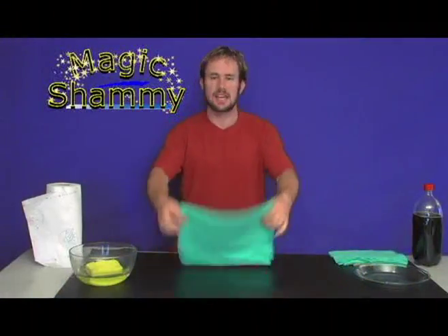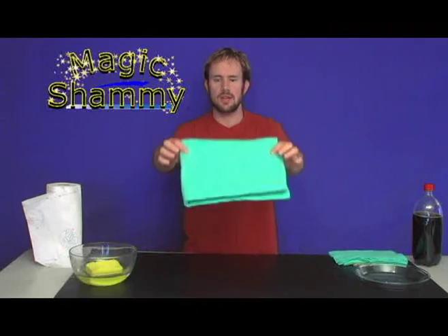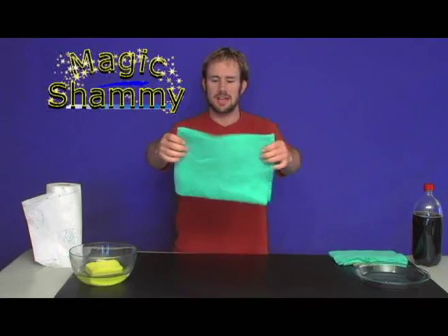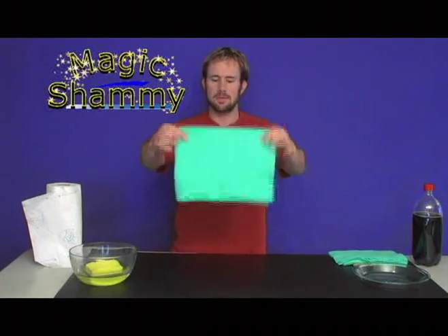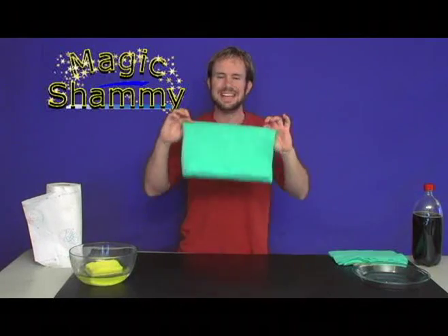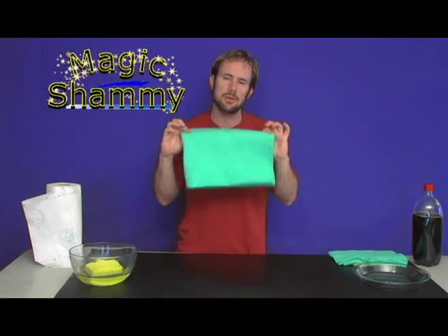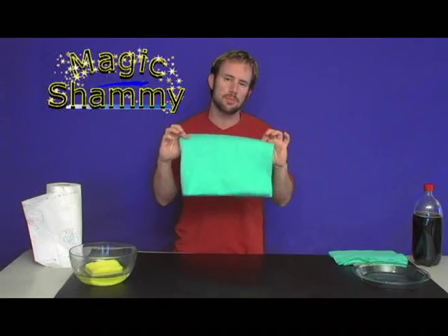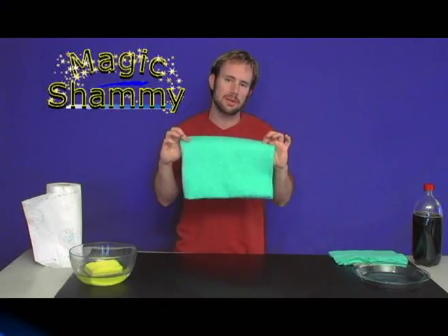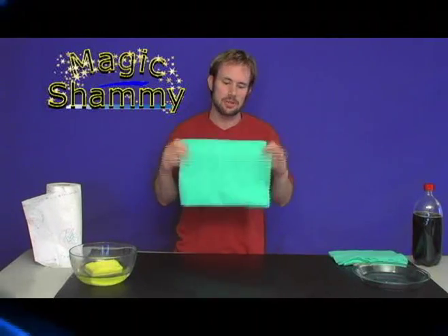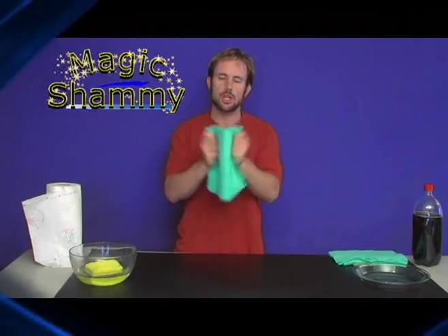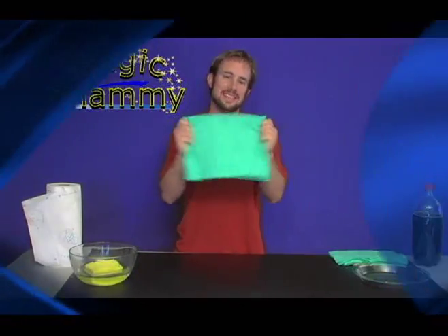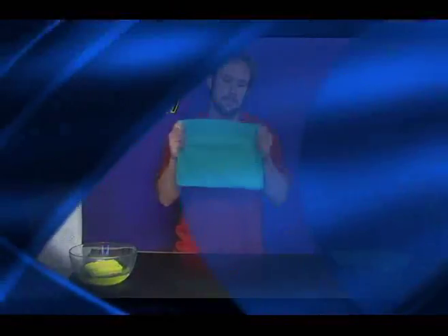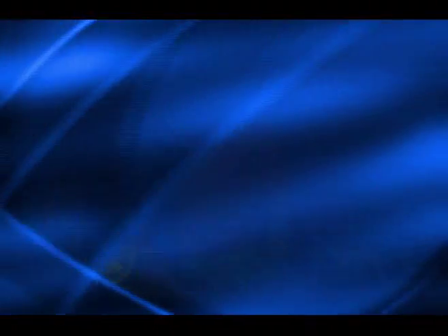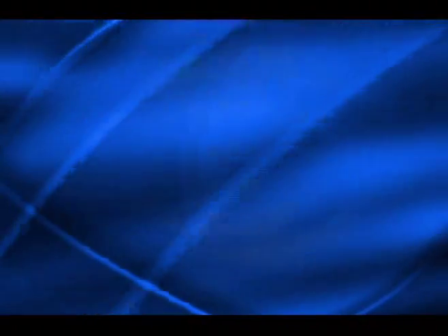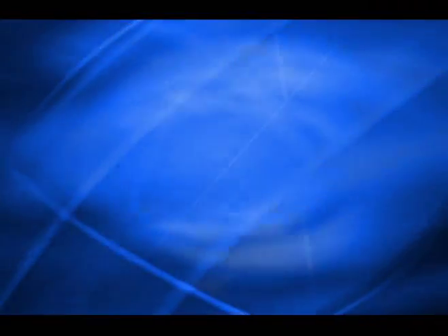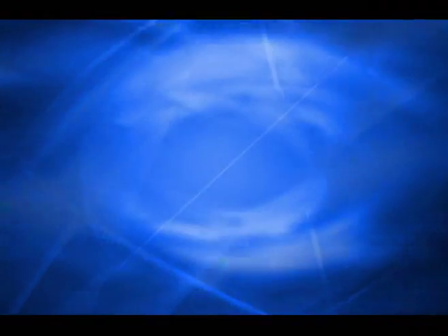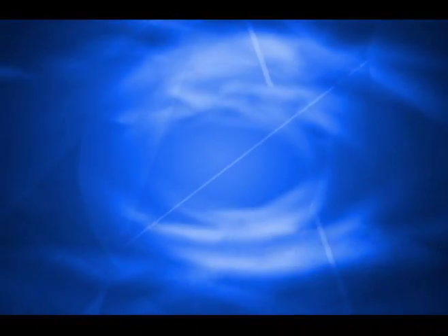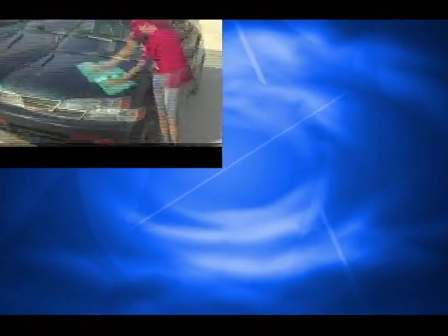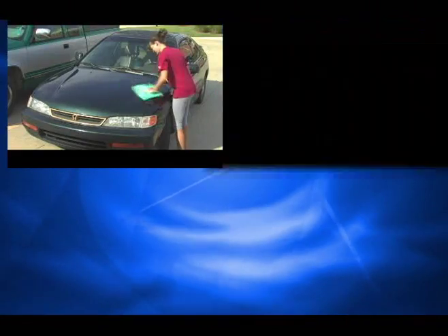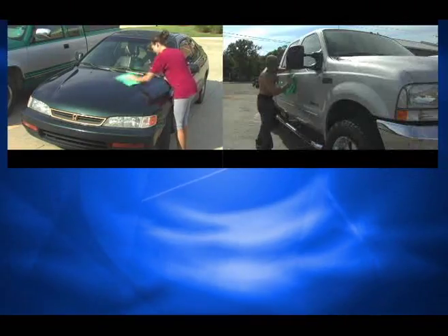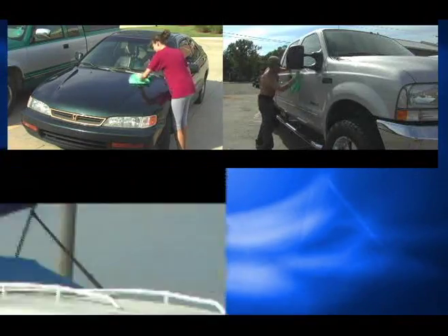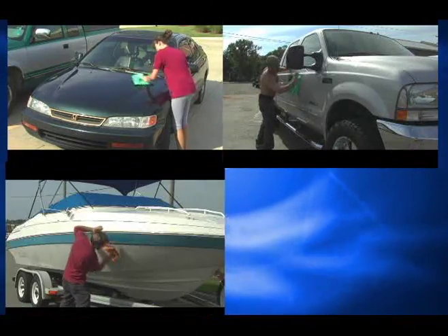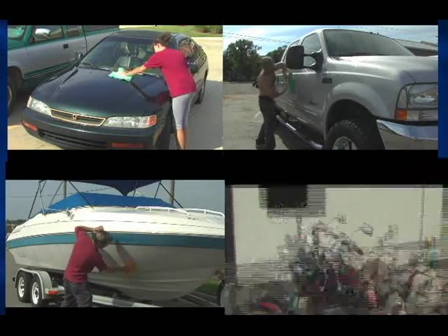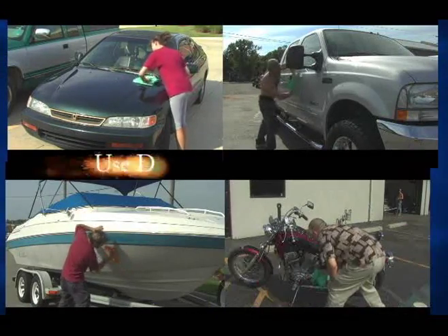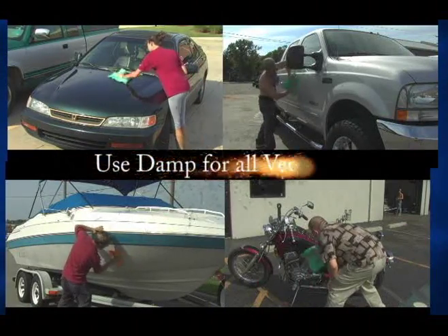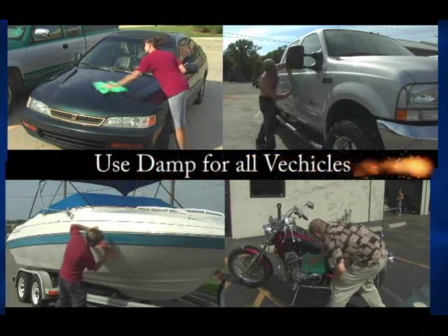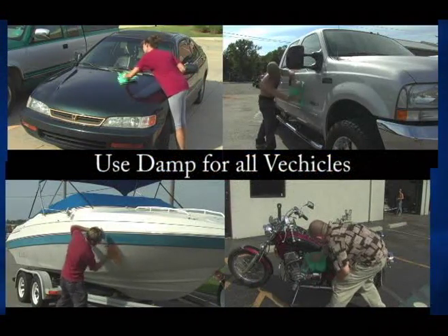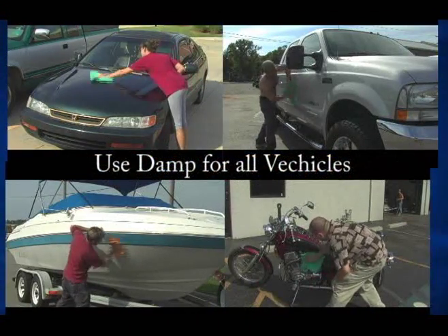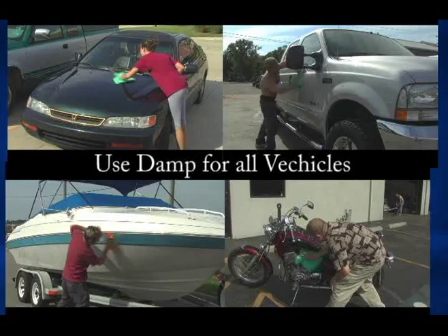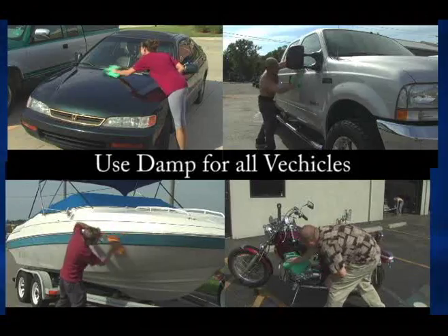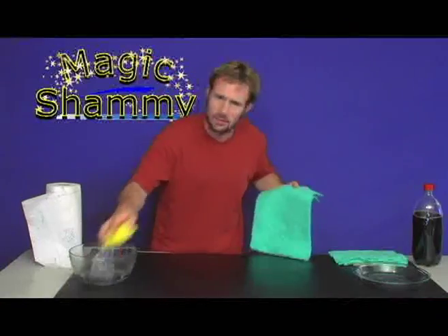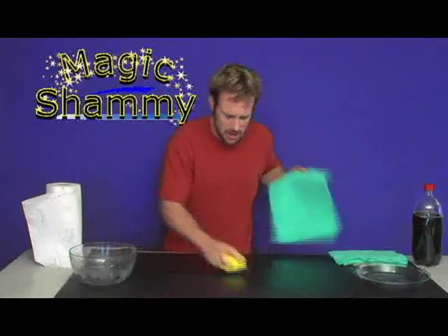The second way to use the Magic Shammy: anytime you want to absorb liquids, use it damp. It's going to work like magic on your cars, trucks, boats, SUV, RV, motorcycle, van — whatever you're driving.